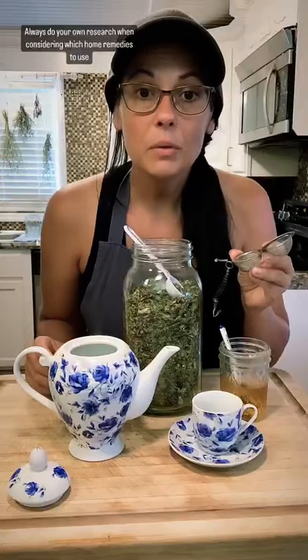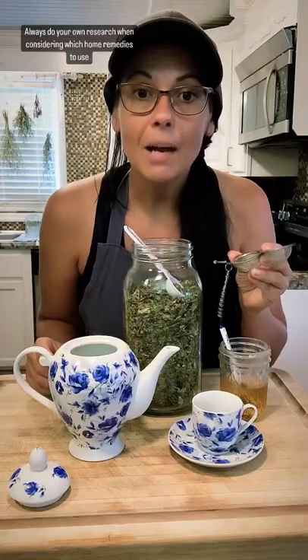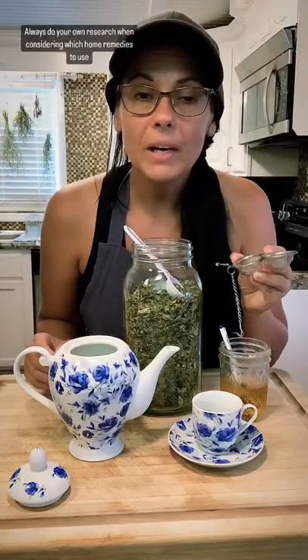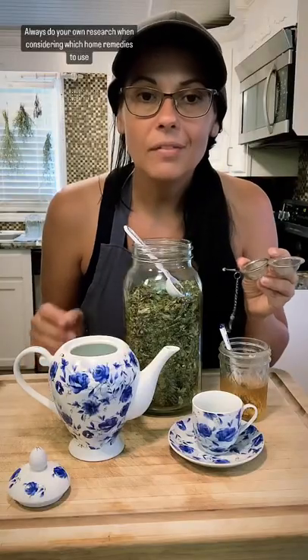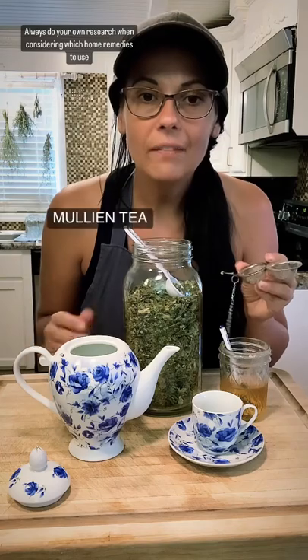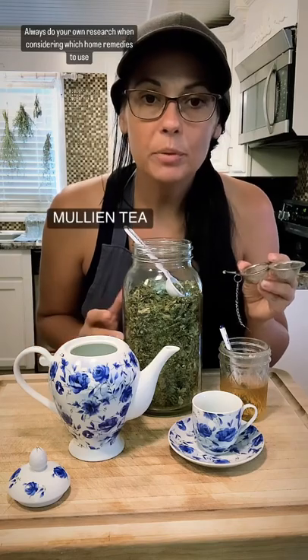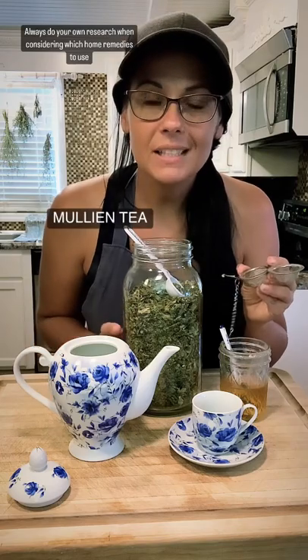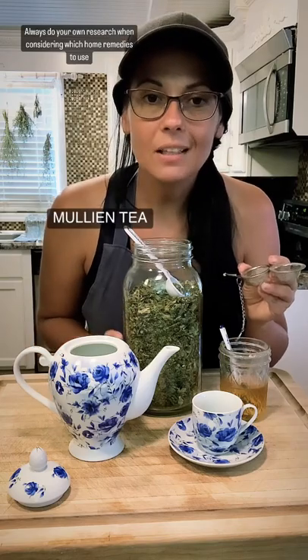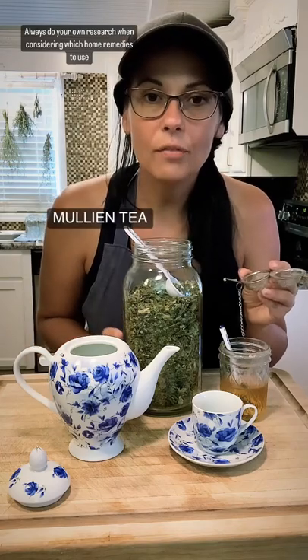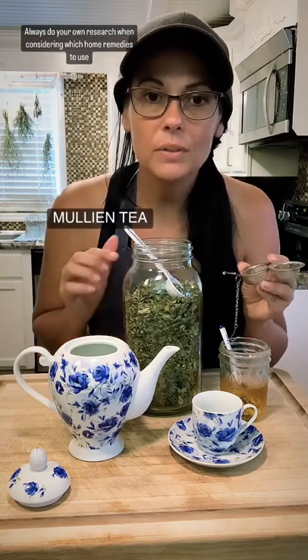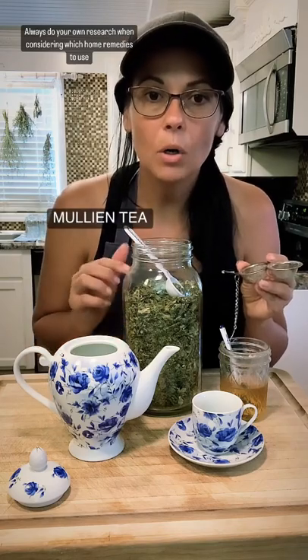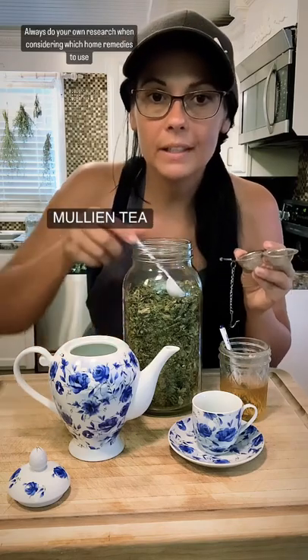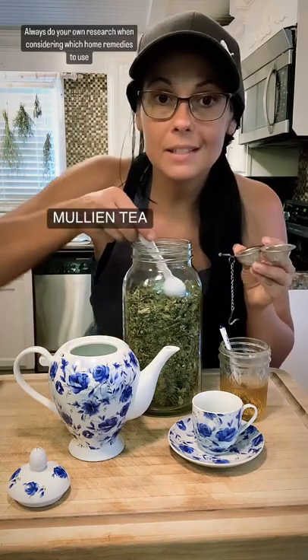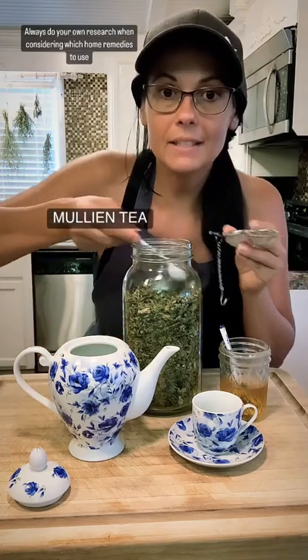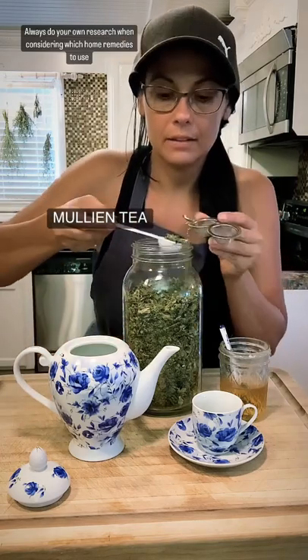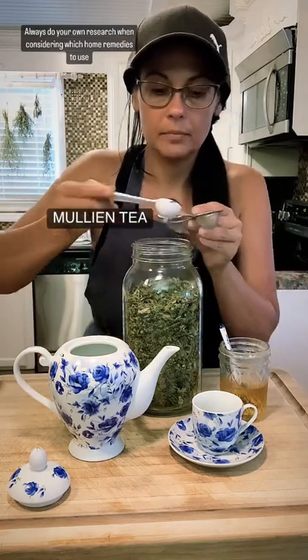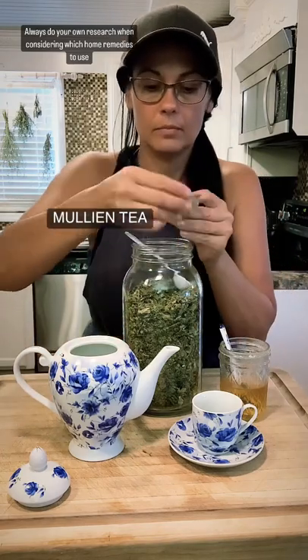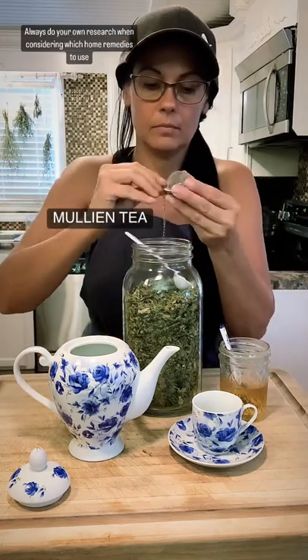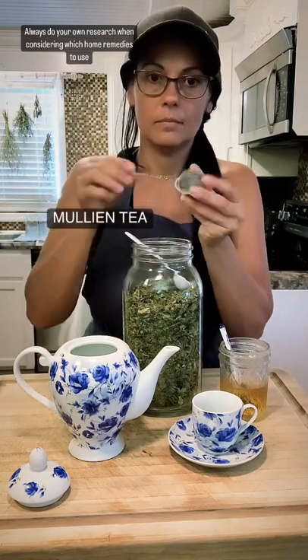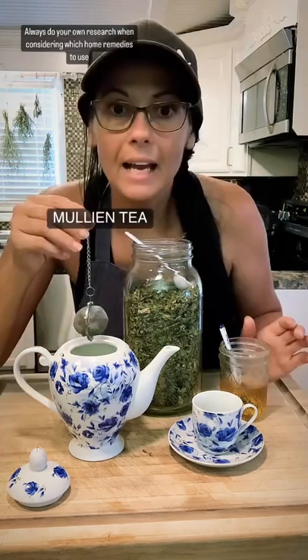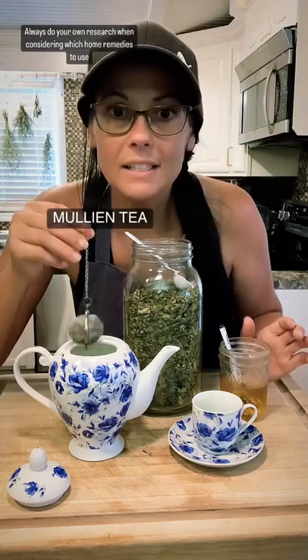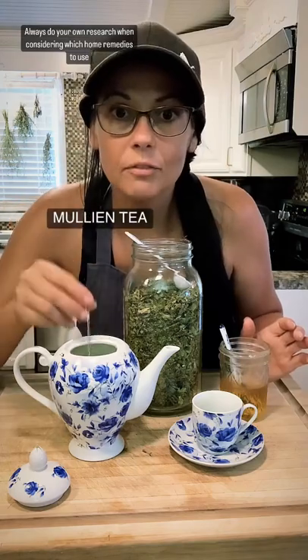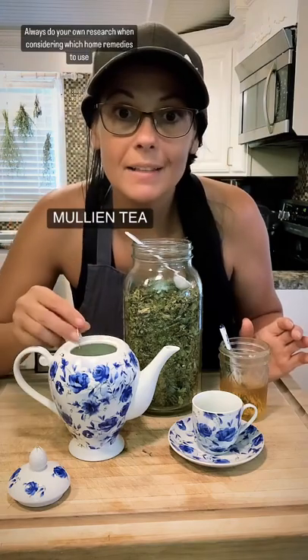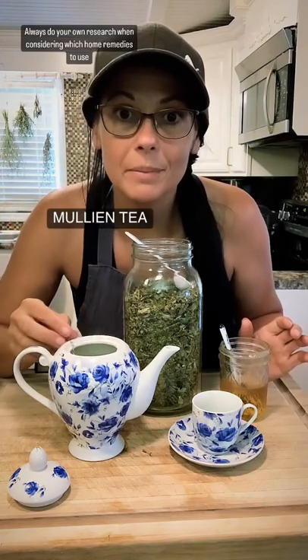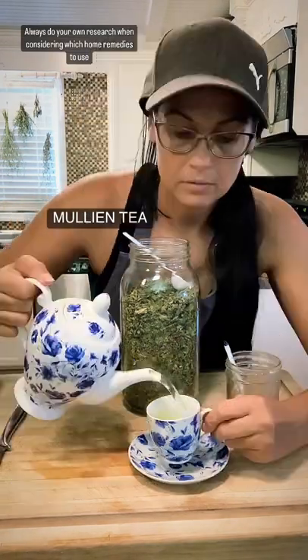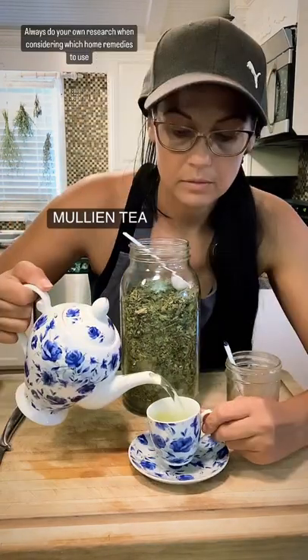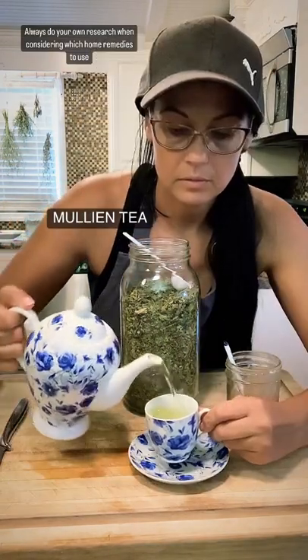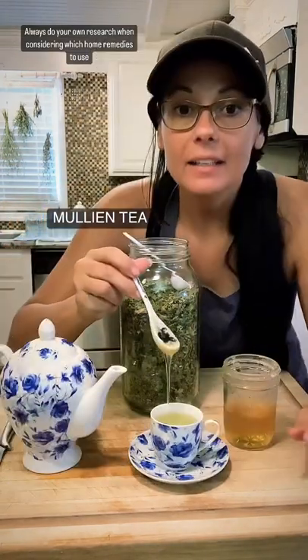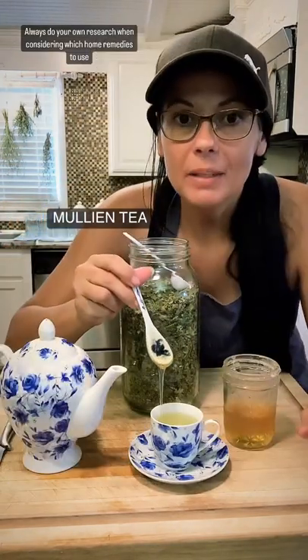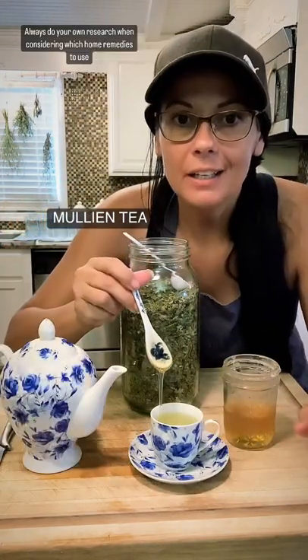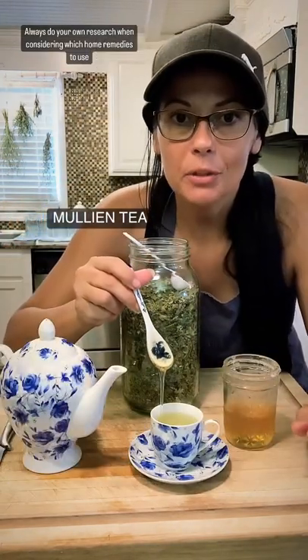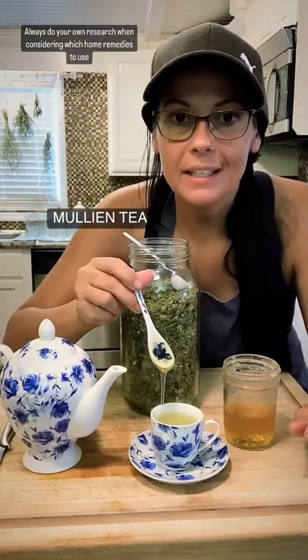The most common way to fight off that persistent cough using mullein is to make tea. Allow it to steep for about 10 minutes. Add a little bit of honey to taste.